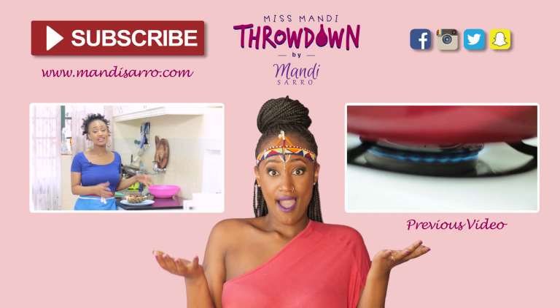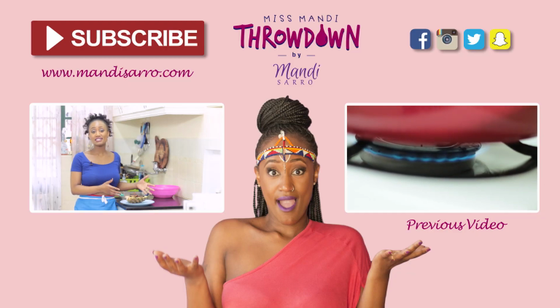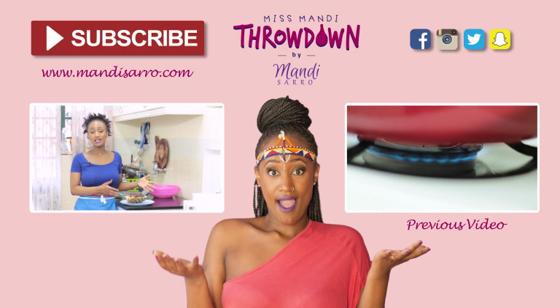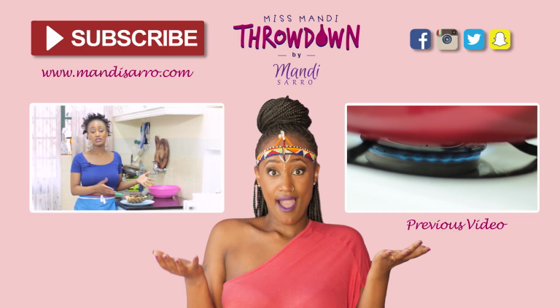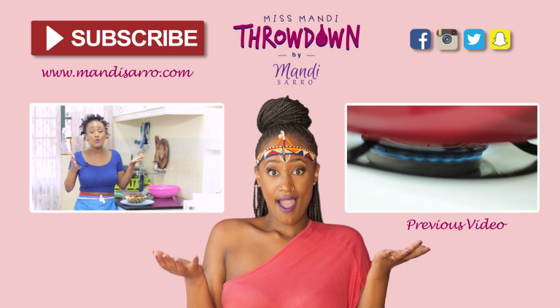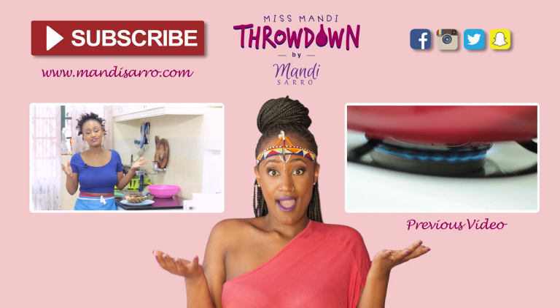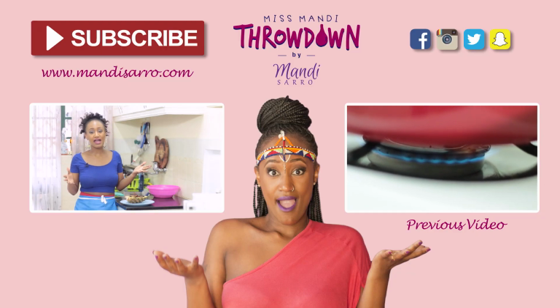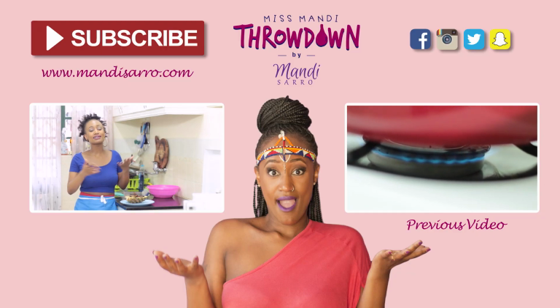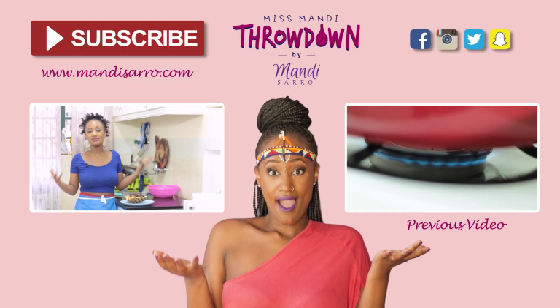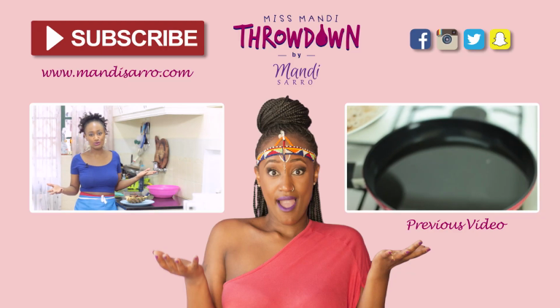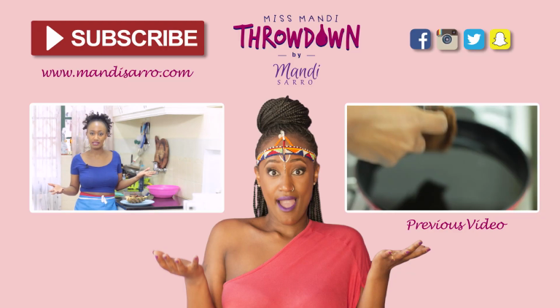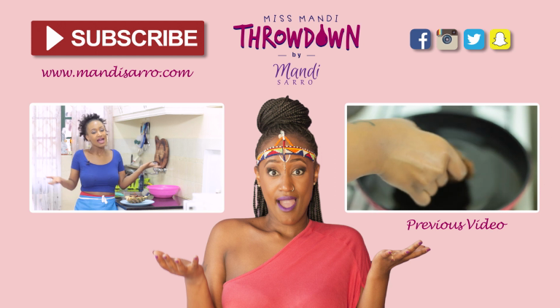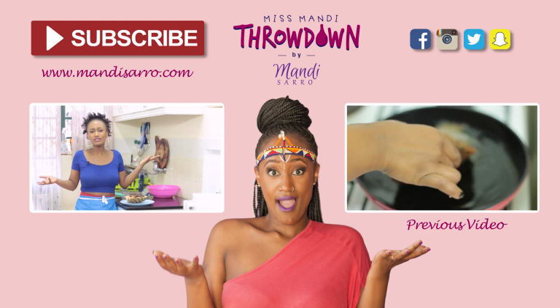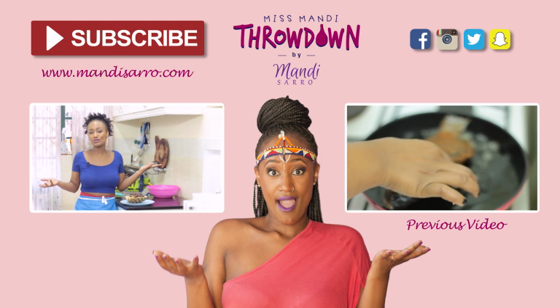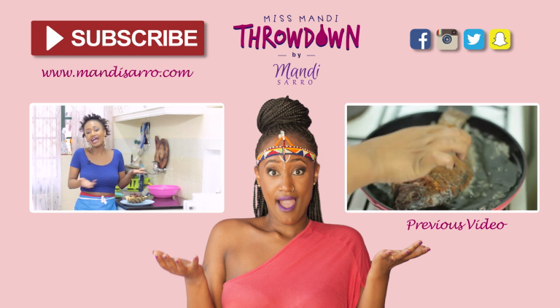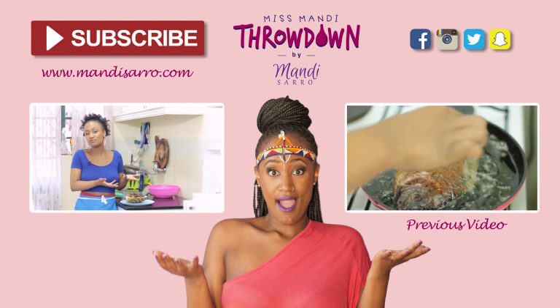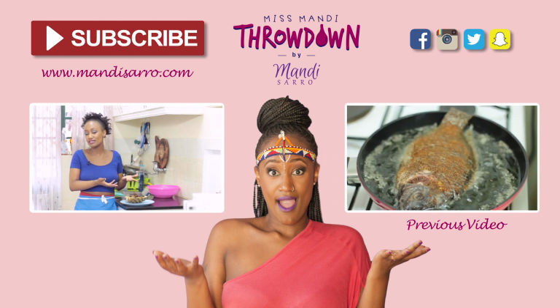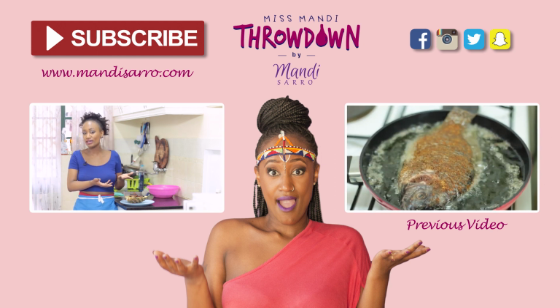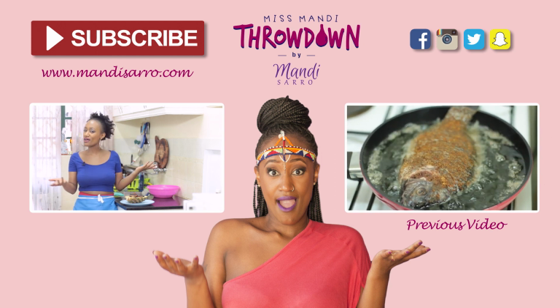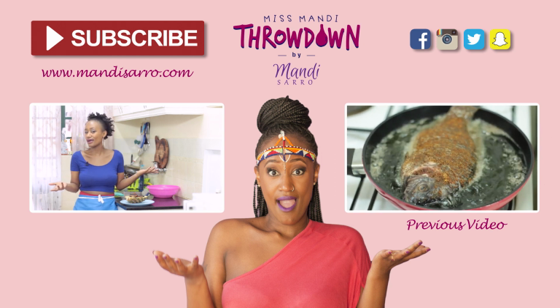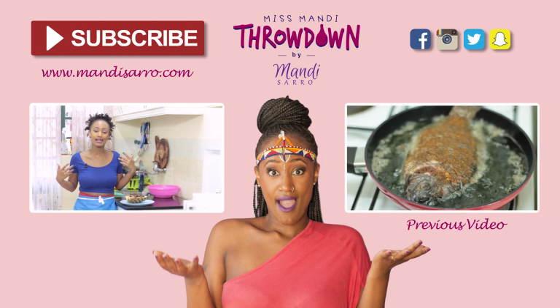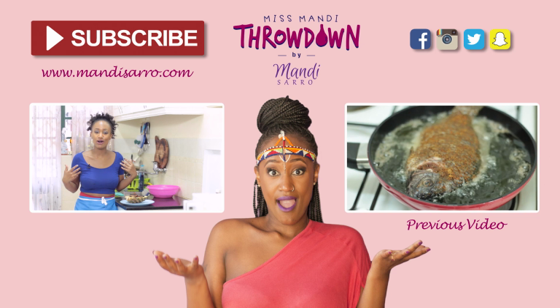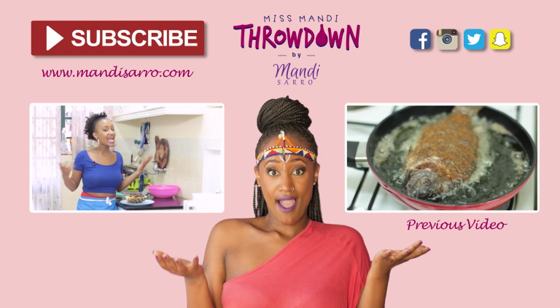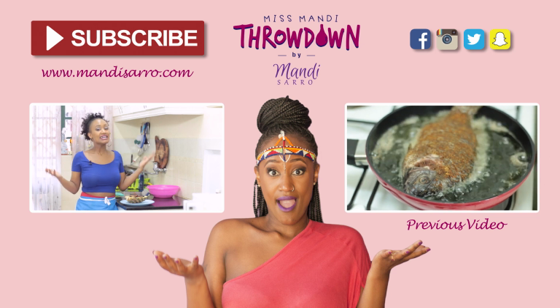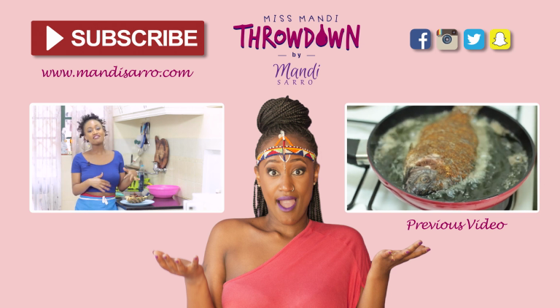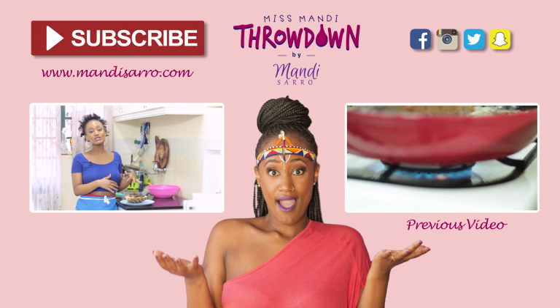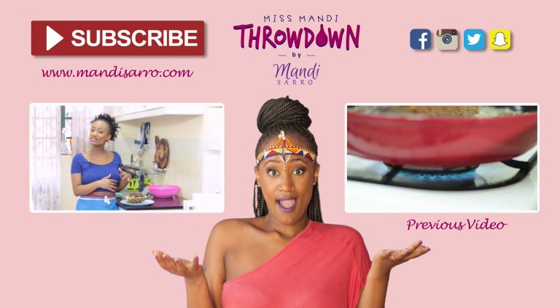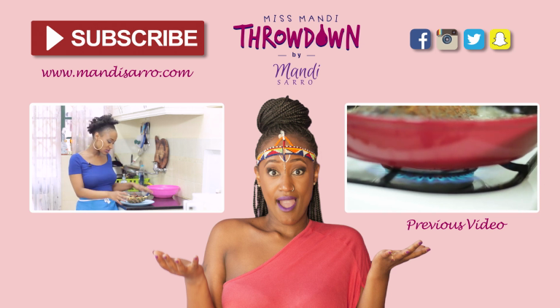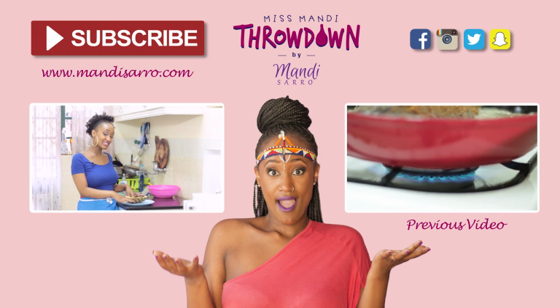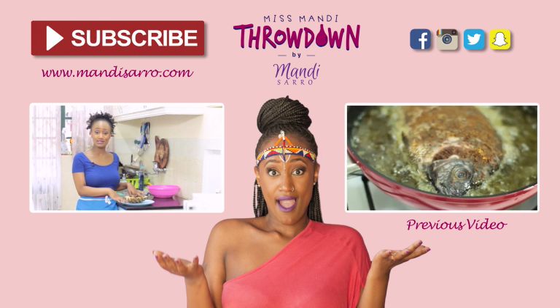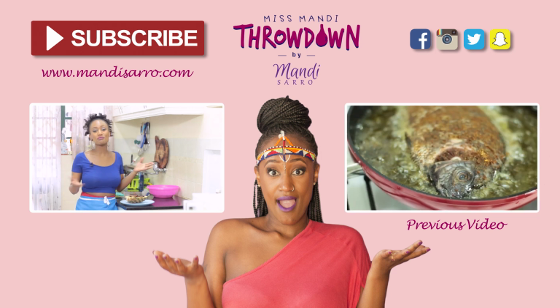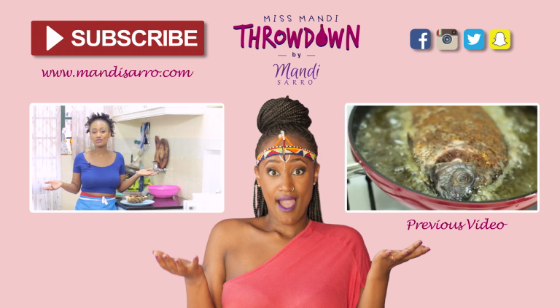Now this is definitely a recipe you have to try. It took me minutes to whip this up — all you needed to do is actually just marinate it in the morning, or rather brine it, like I like to call it. Anyway, it's time for me to enjoy some of these delicious wings.